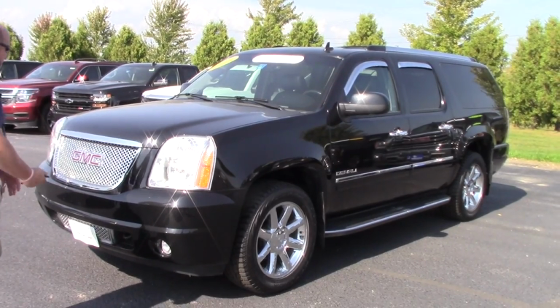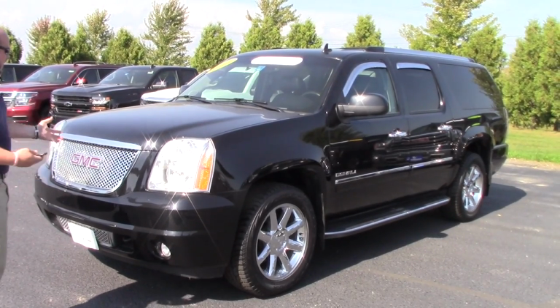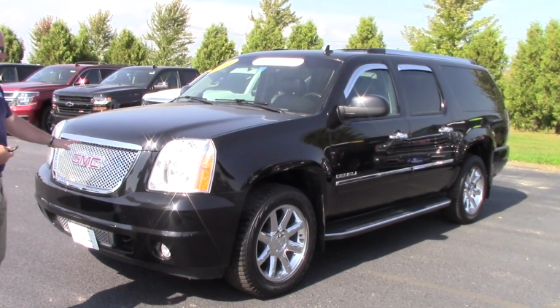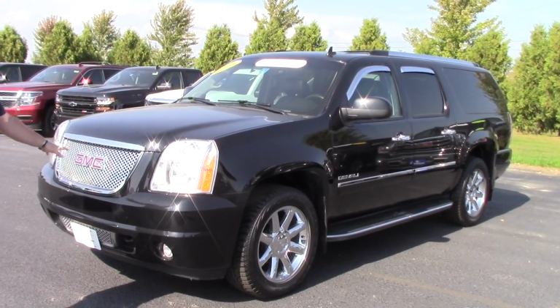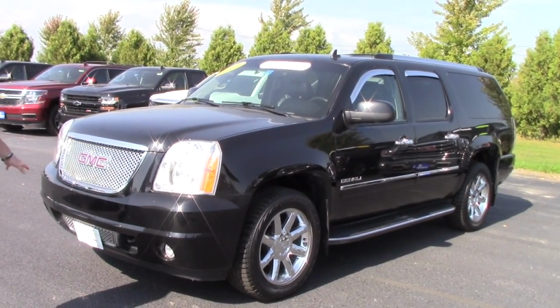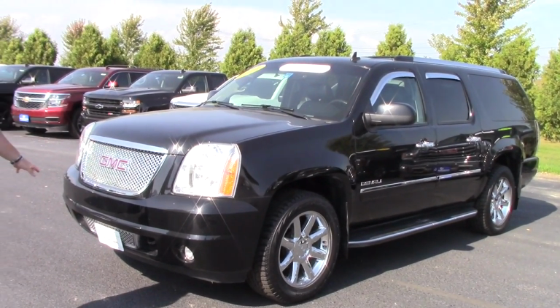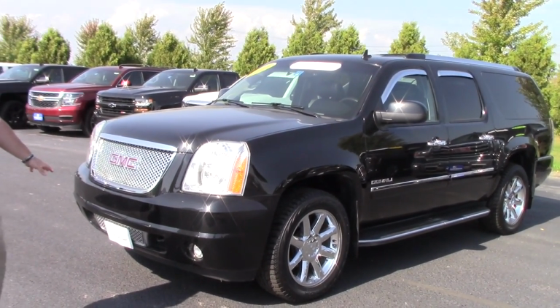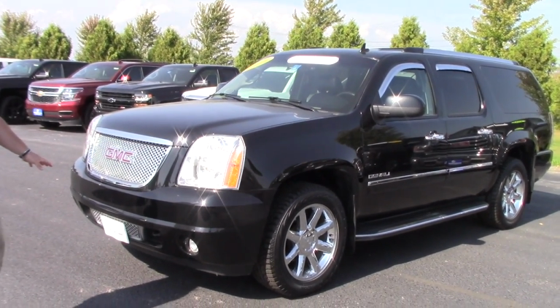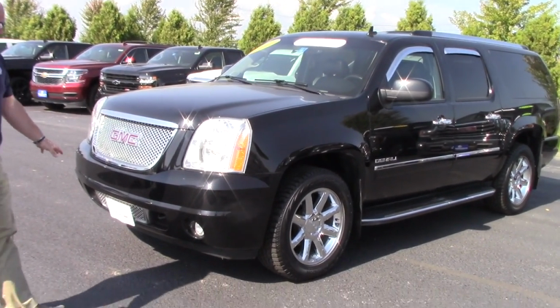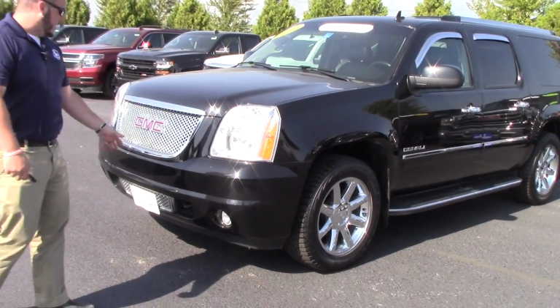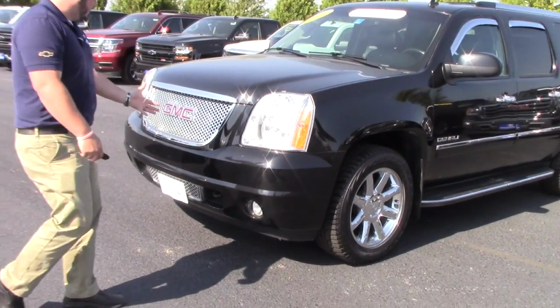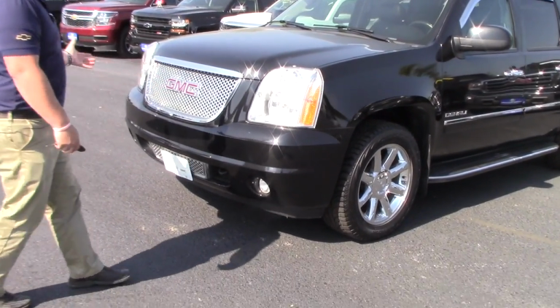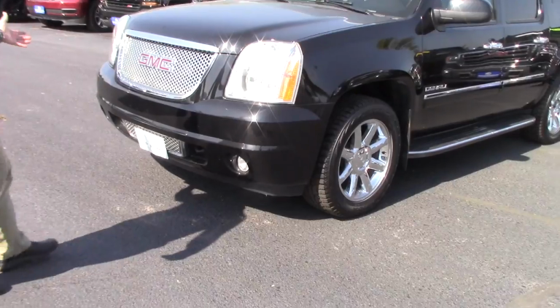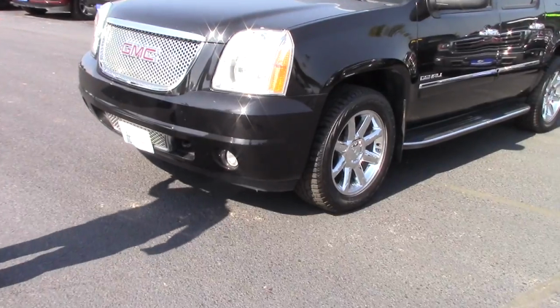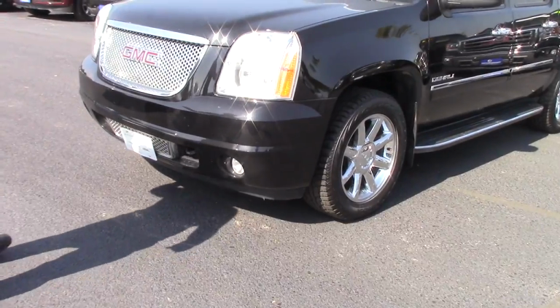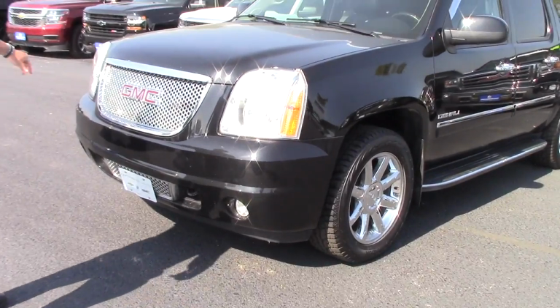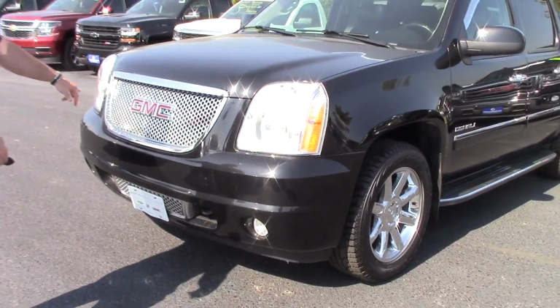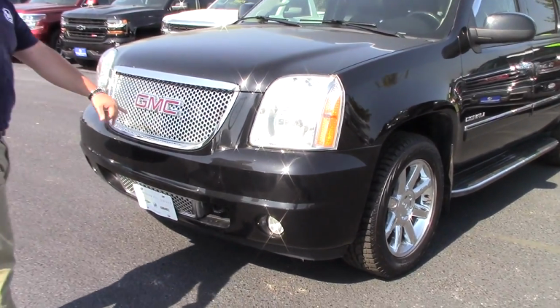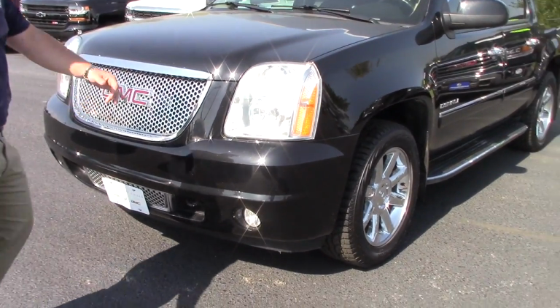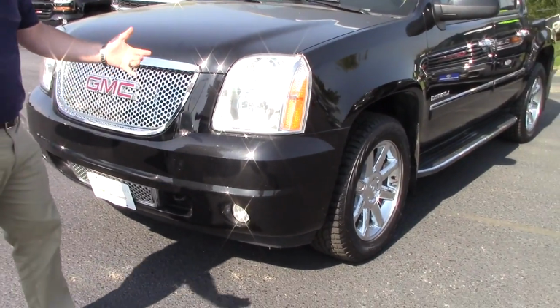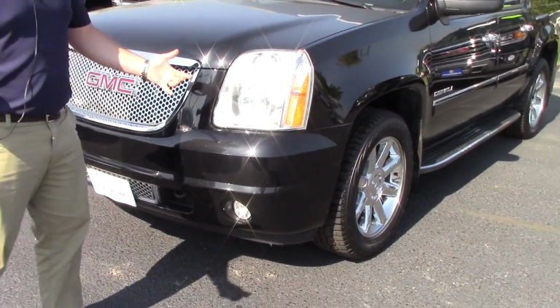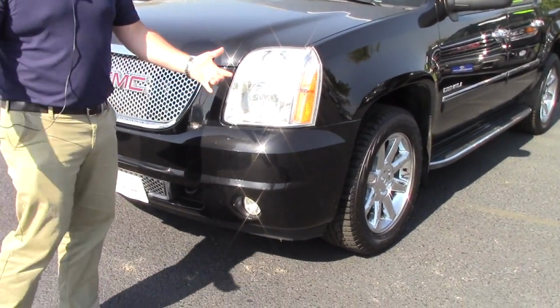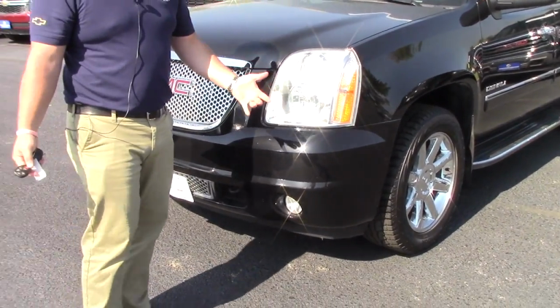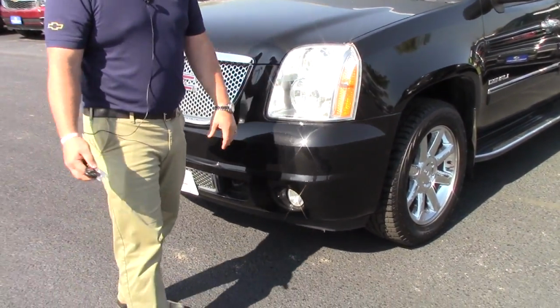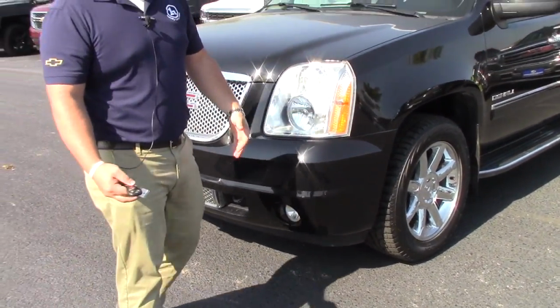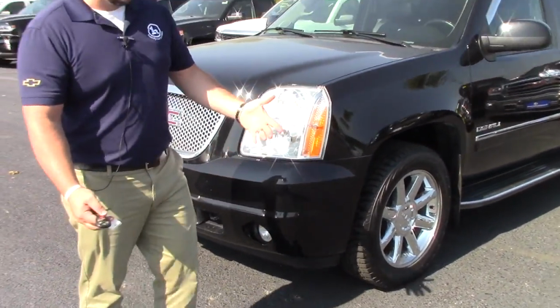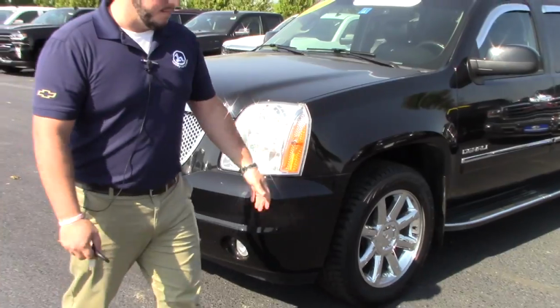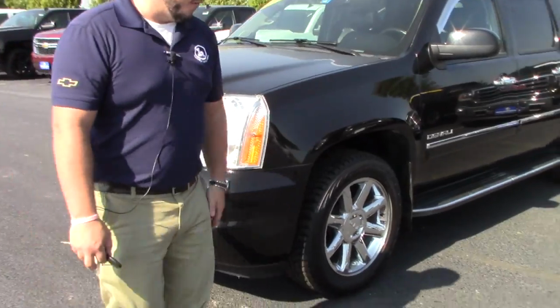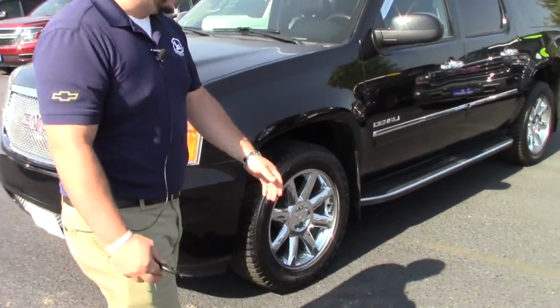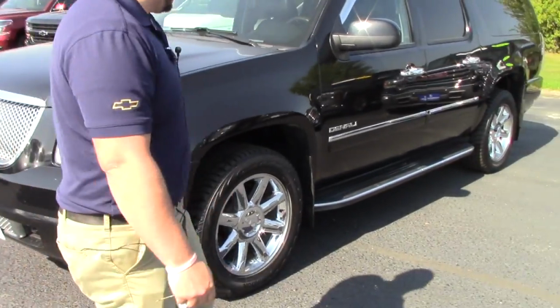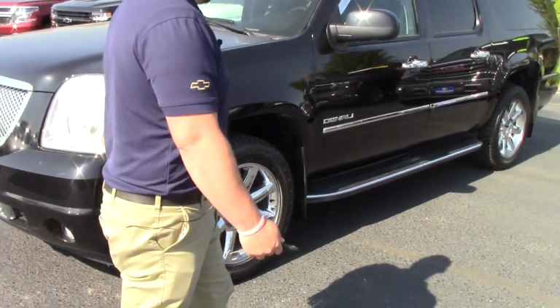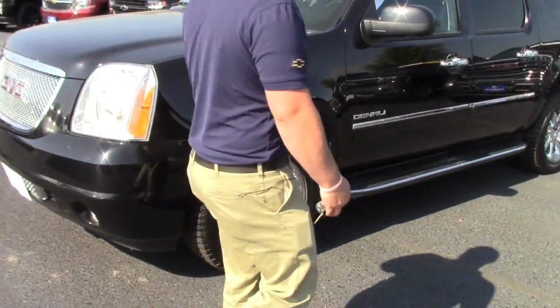So, 2013 GMC Yukon Denali. The front looks okay — there are a couple of little stone chips in it, as to be expected, but nothing over the top. Pretty normal.